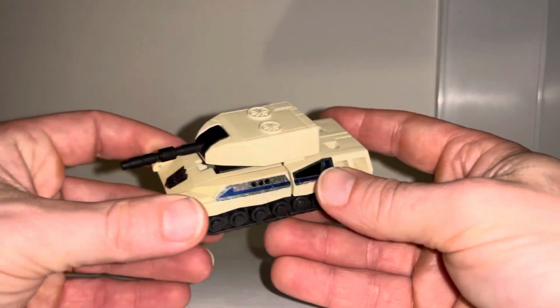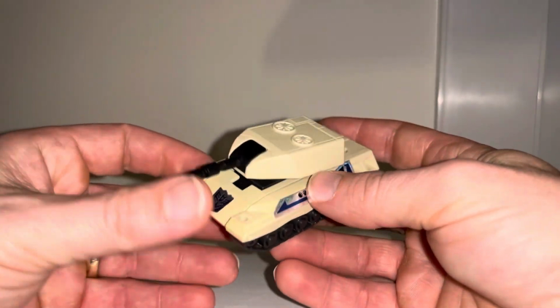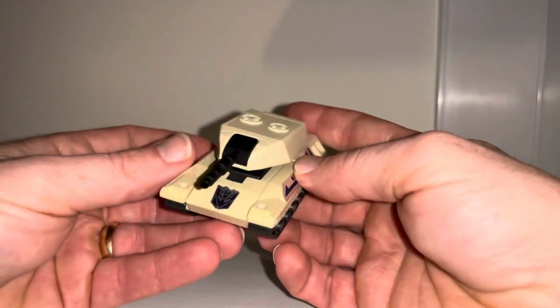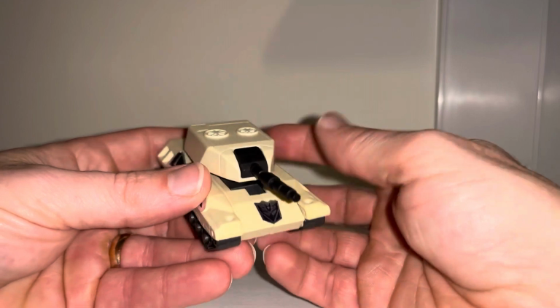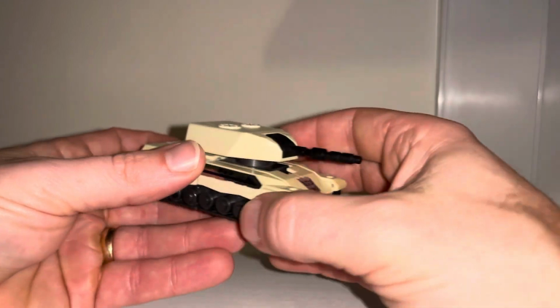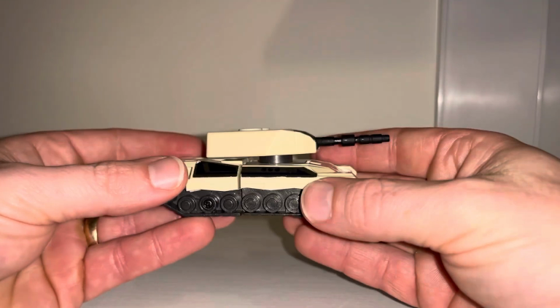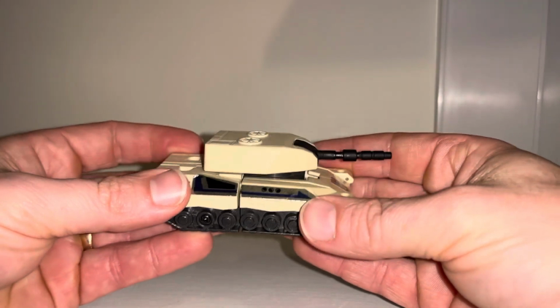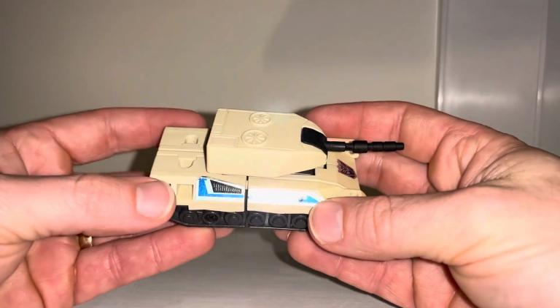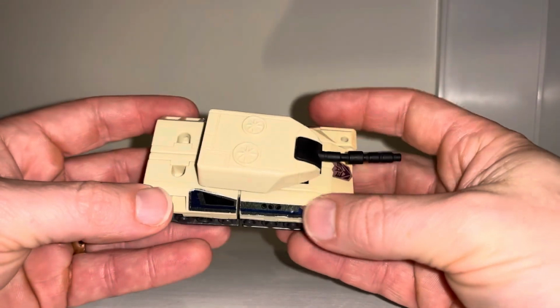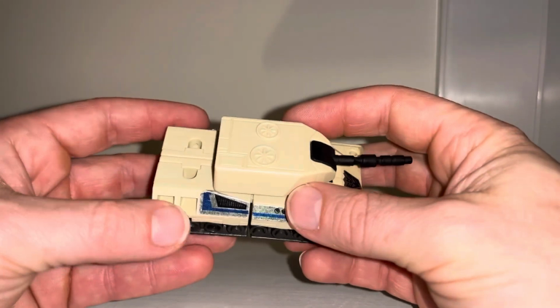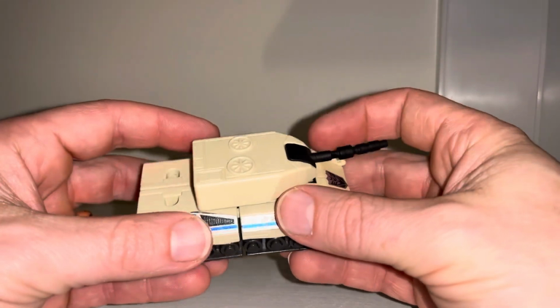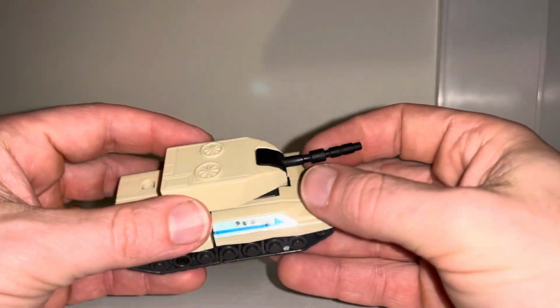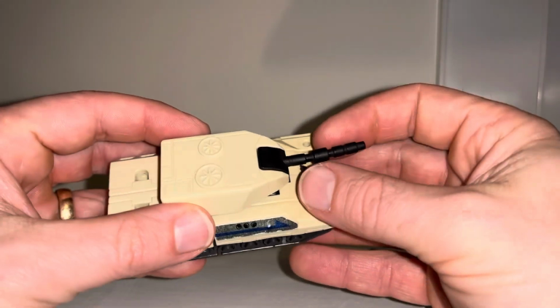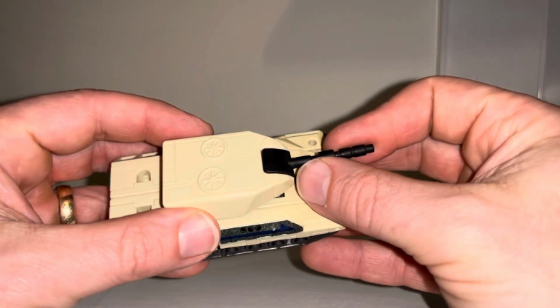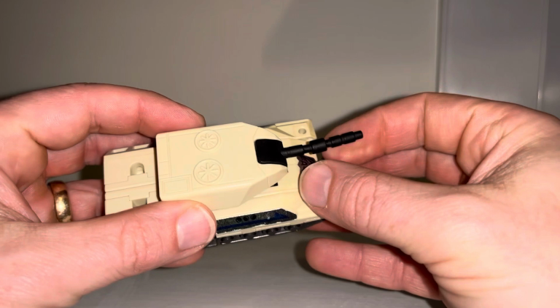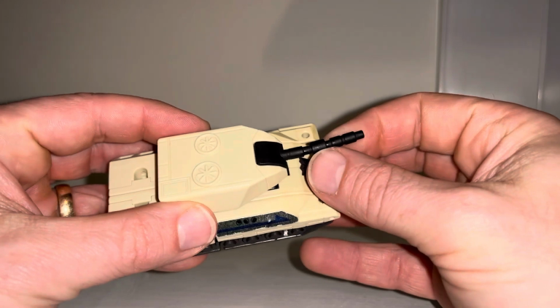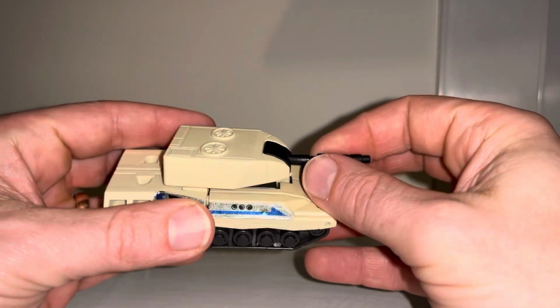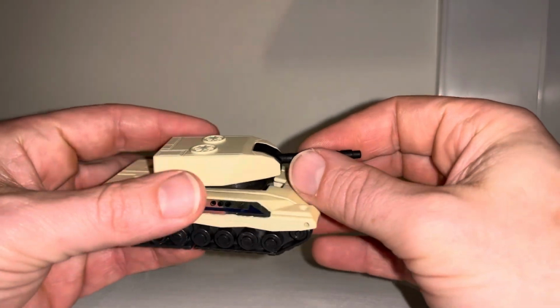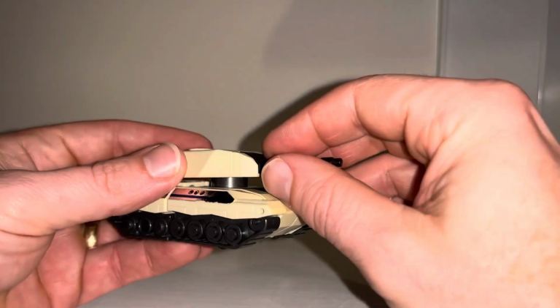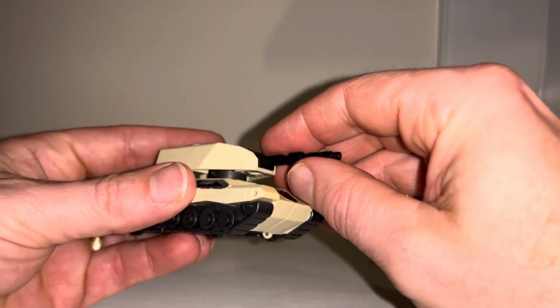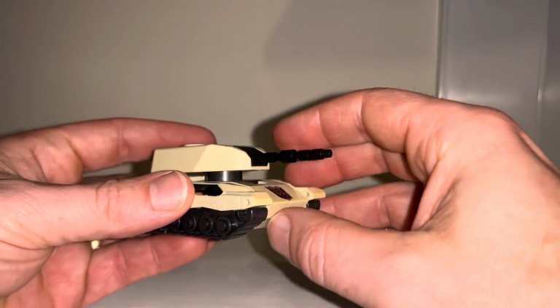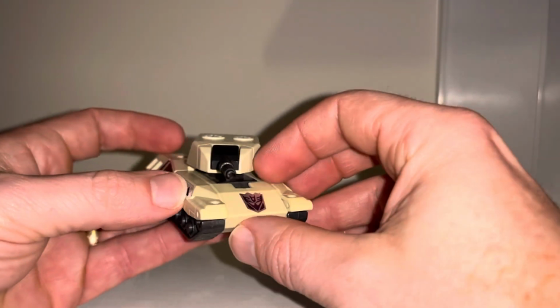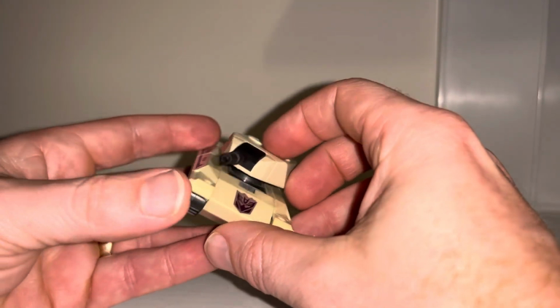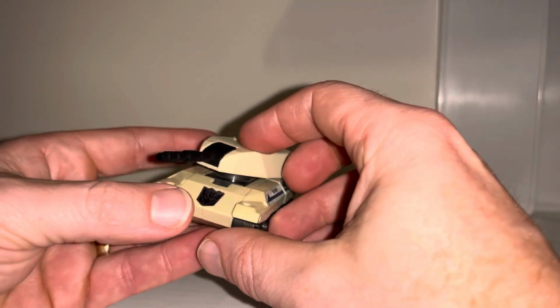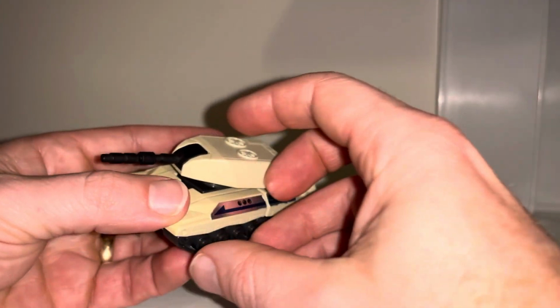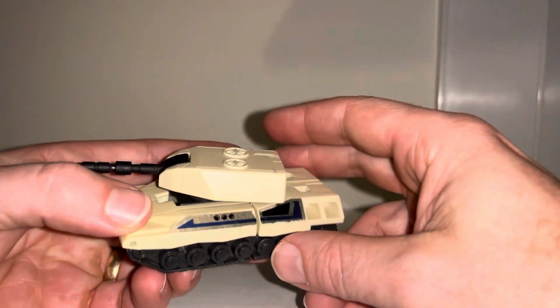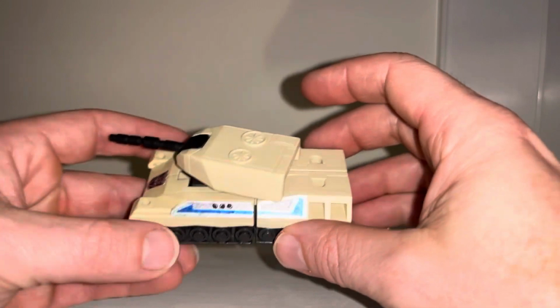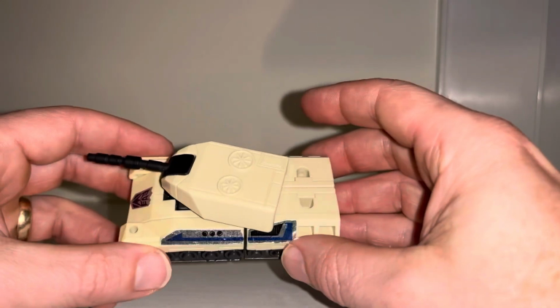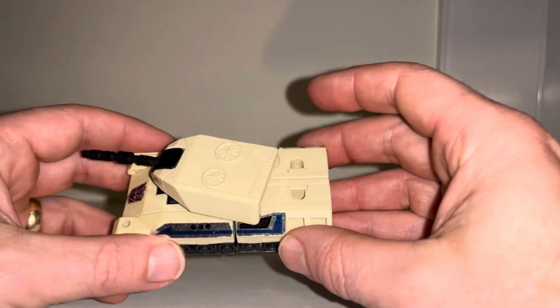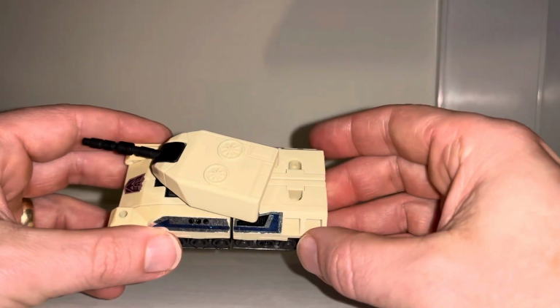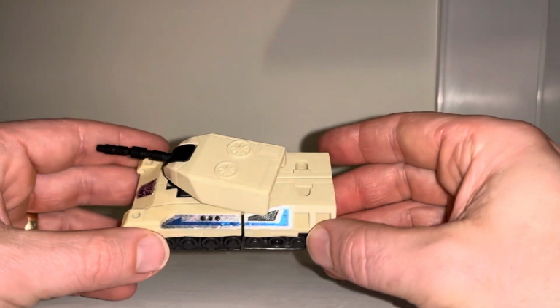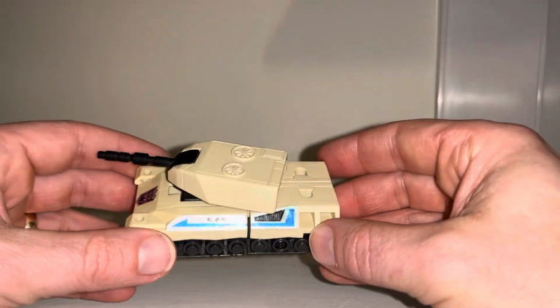This isn't one of the later versions like Ruination, RID, or indeed Generation 2. This was released in Generation 1 only in Japan in 1992, so this just beat the Generation 2 version and use of this mould.